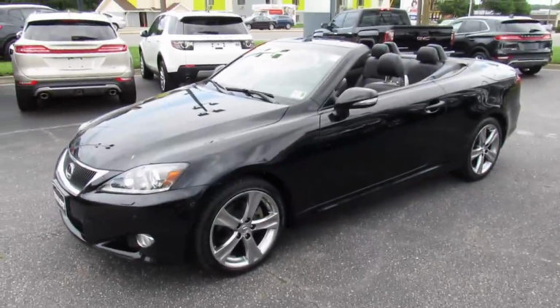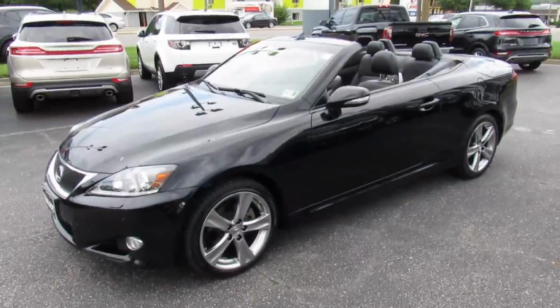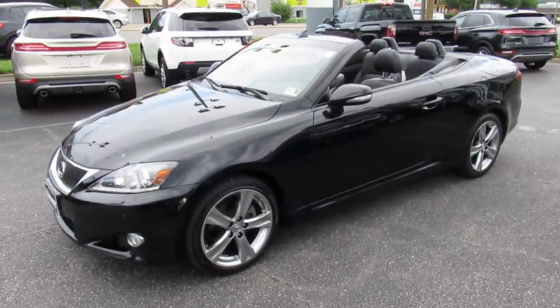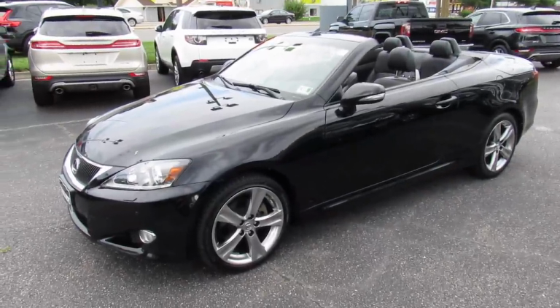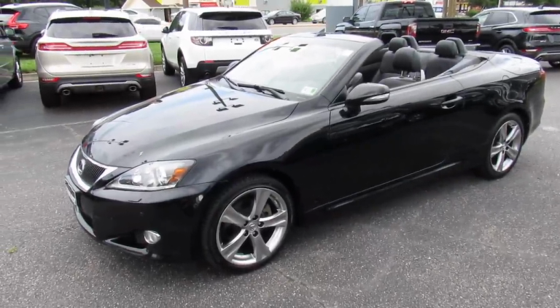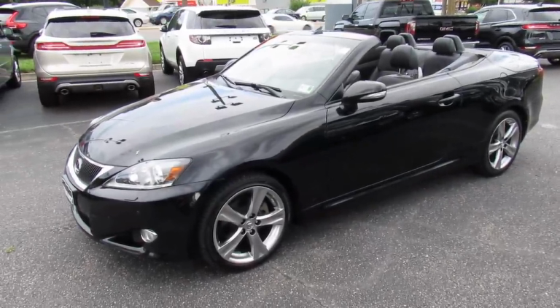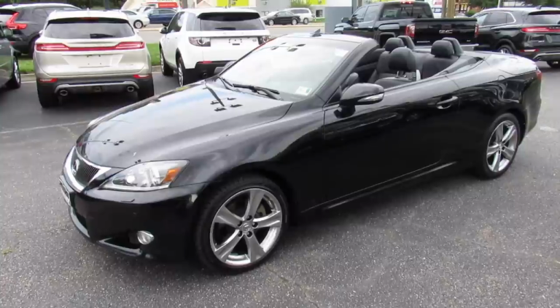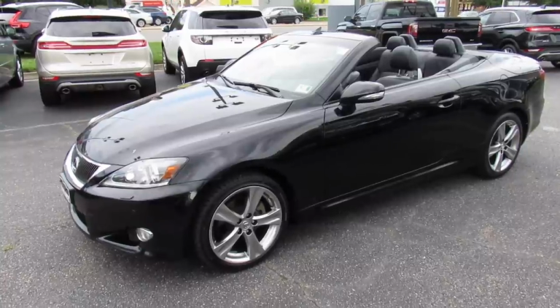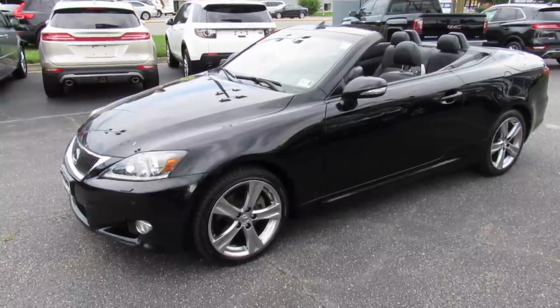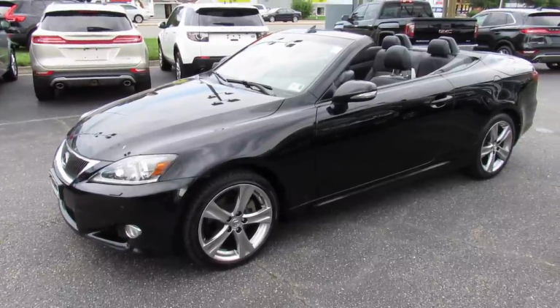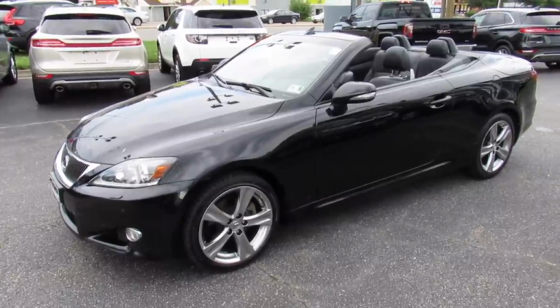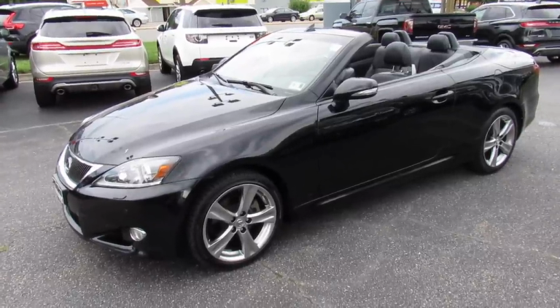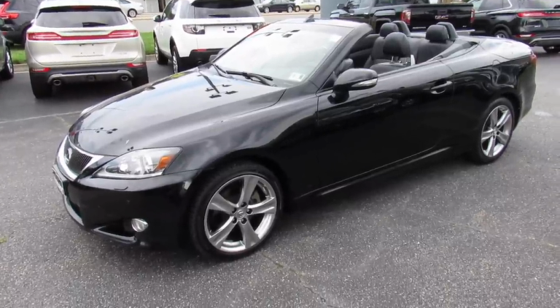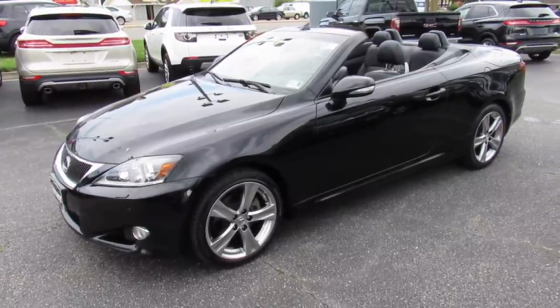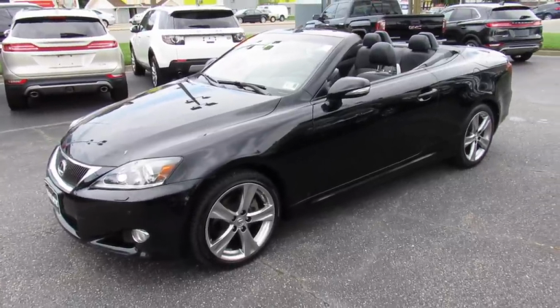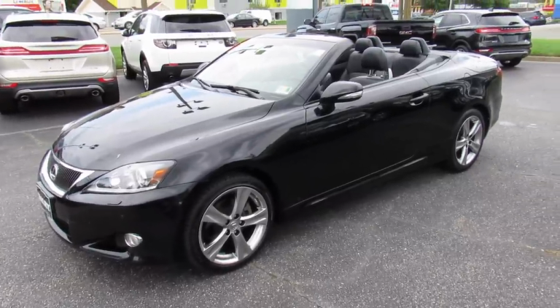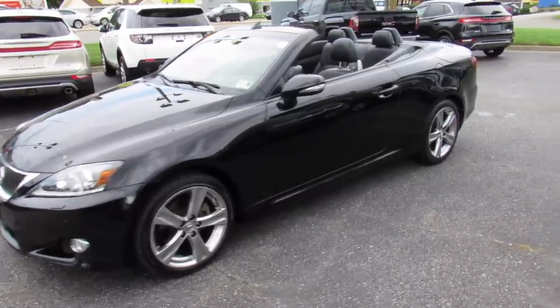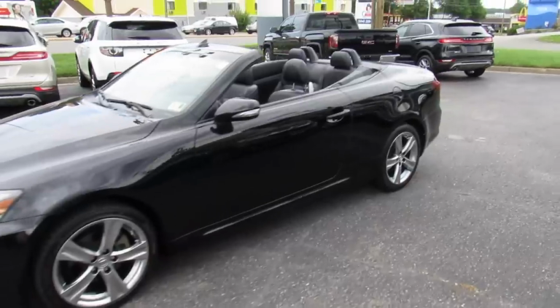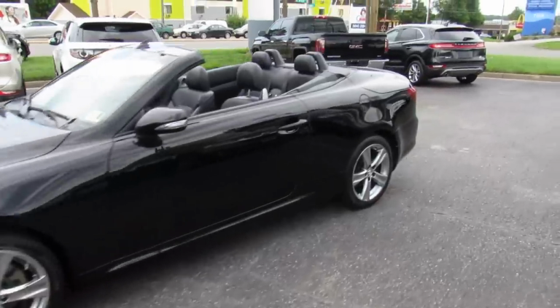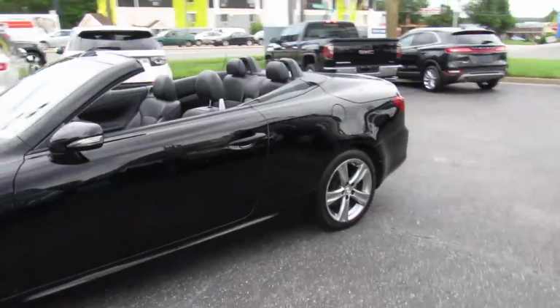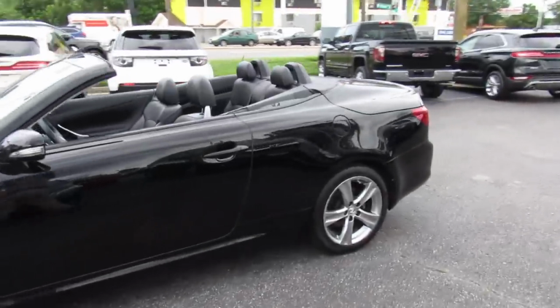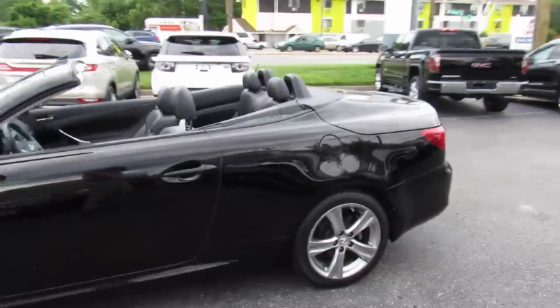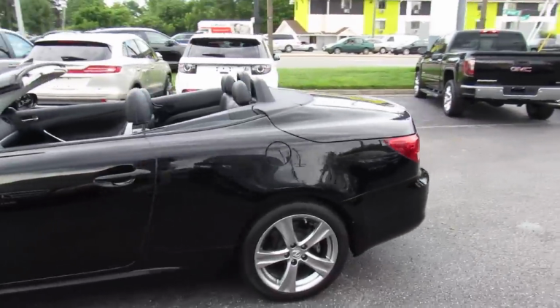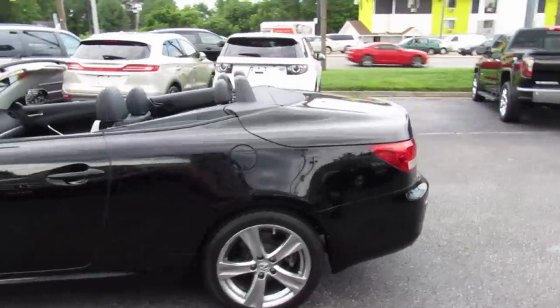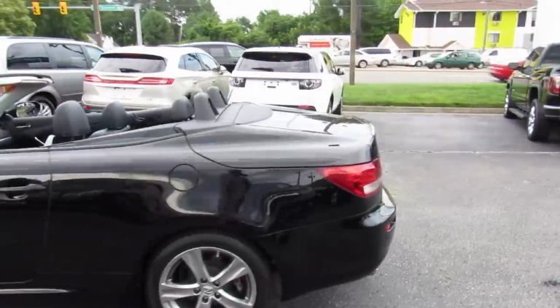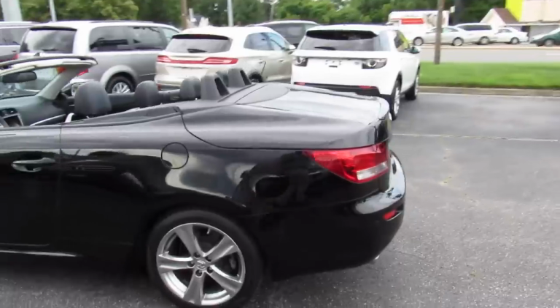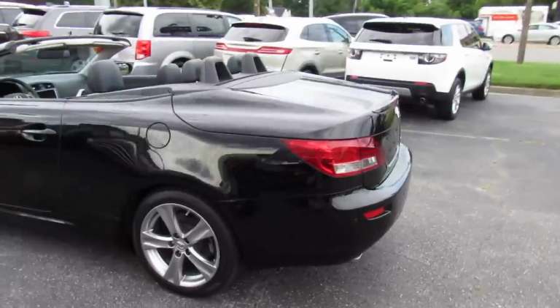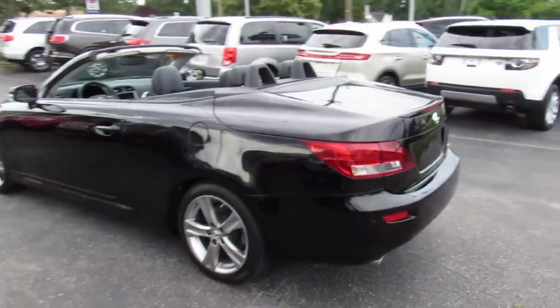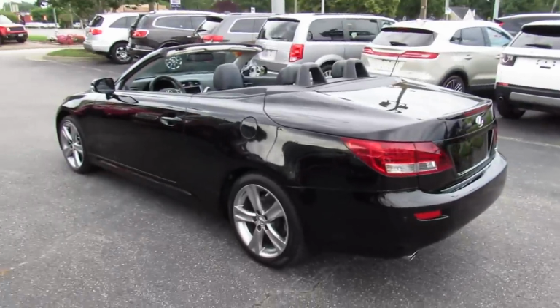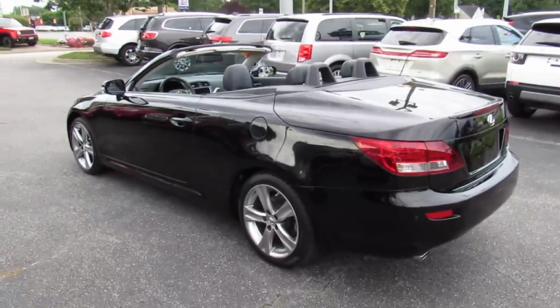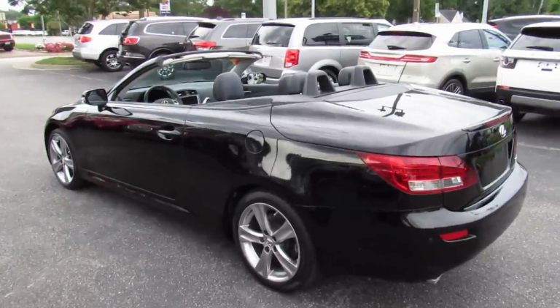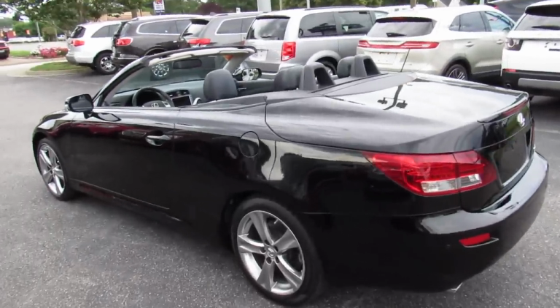Hey guys, it's me Jake from JakeMan21642. Today I've got a video for you of this 2012 Lexus IS250C. This one is a standard rear-wheel drive model. As you can see, it's finished off in a black exterior, which is a great-looking color on the IS.